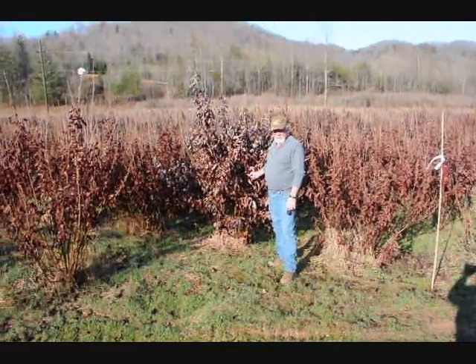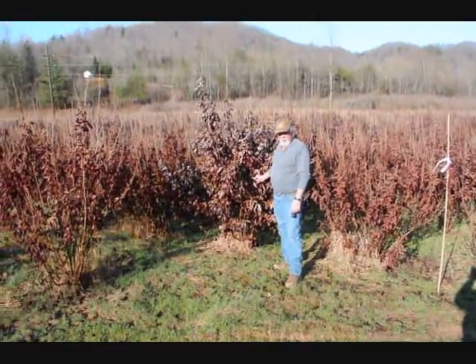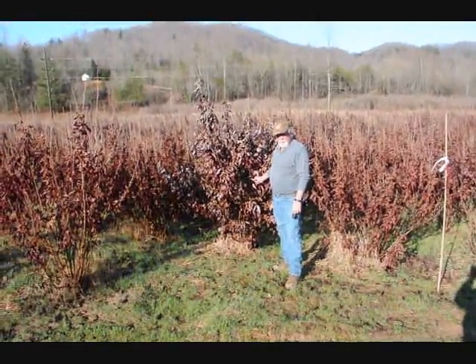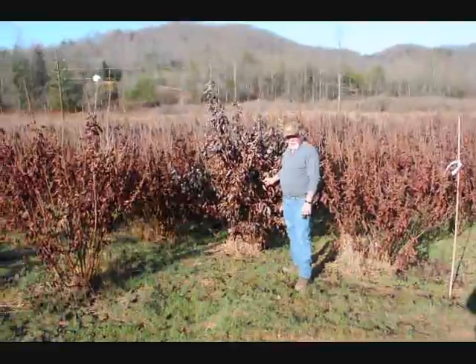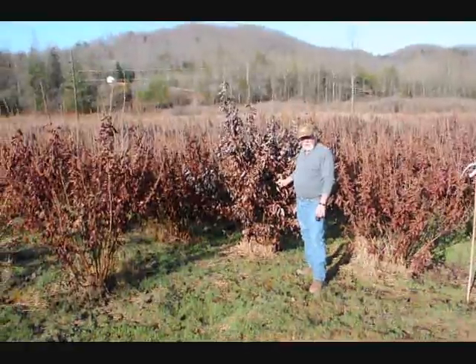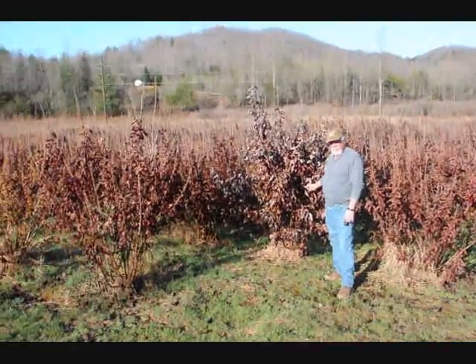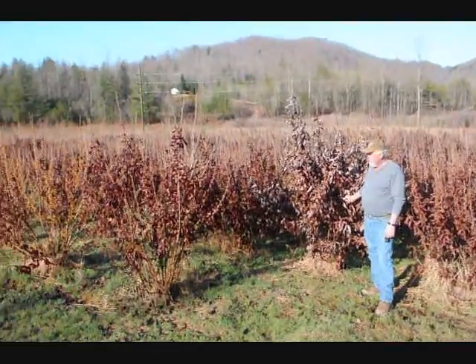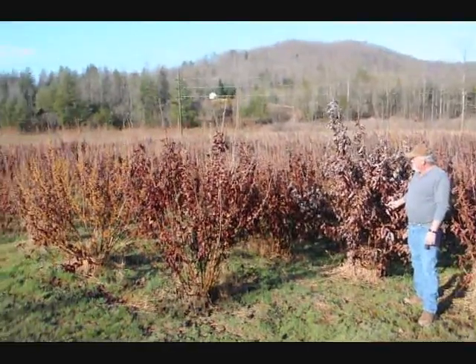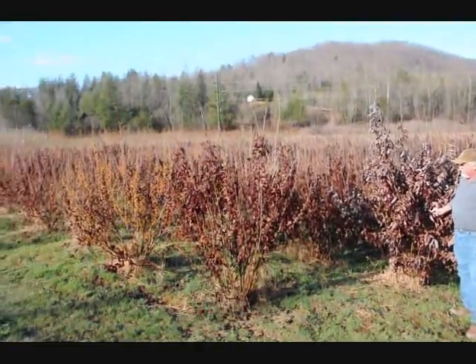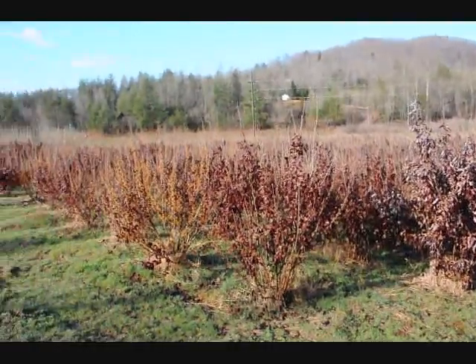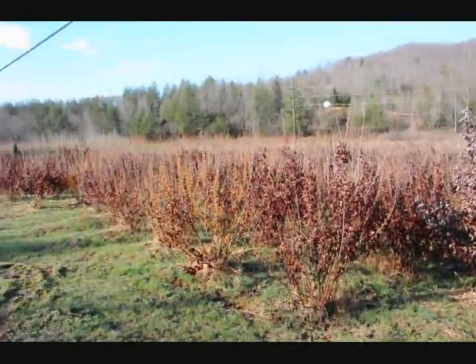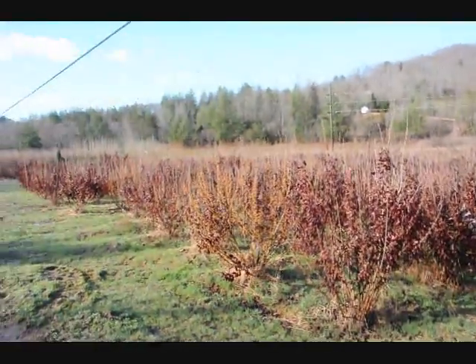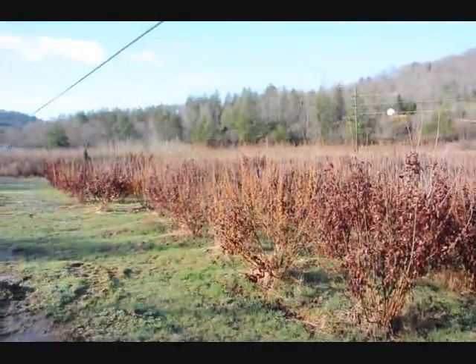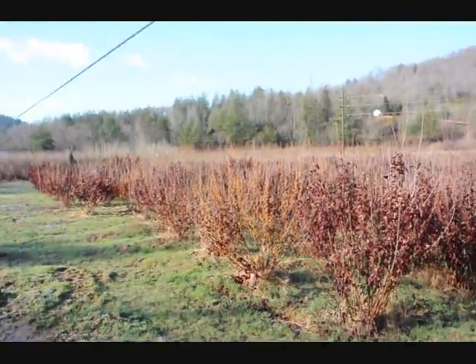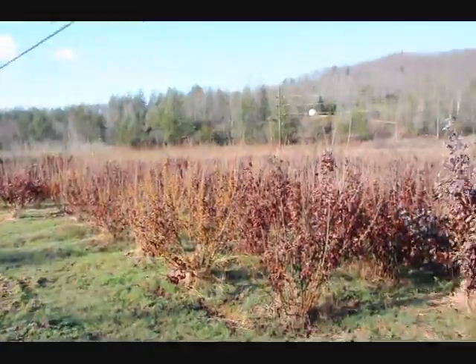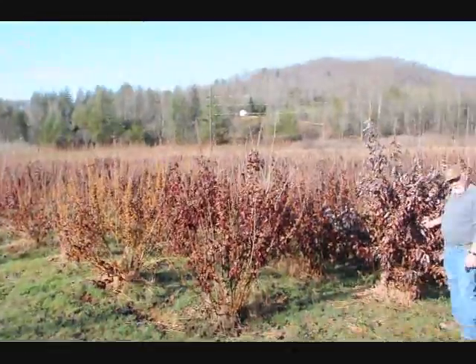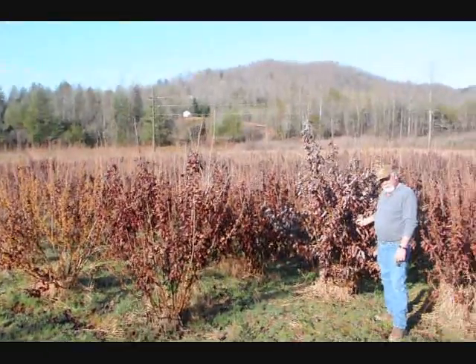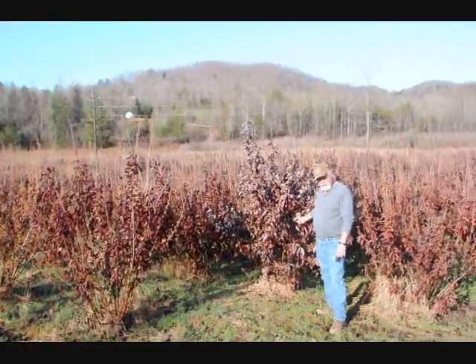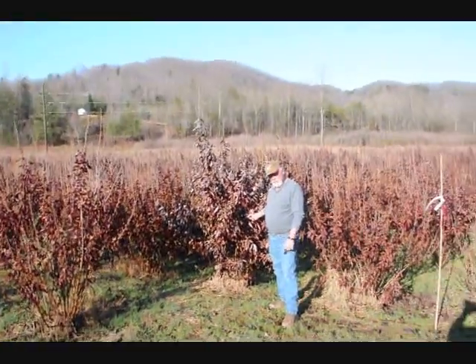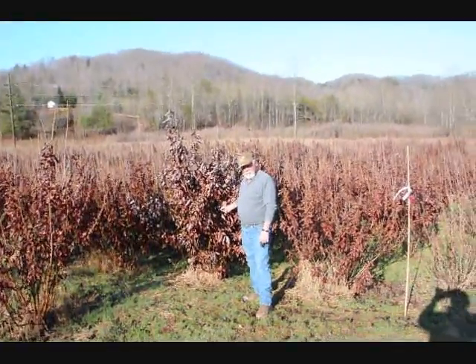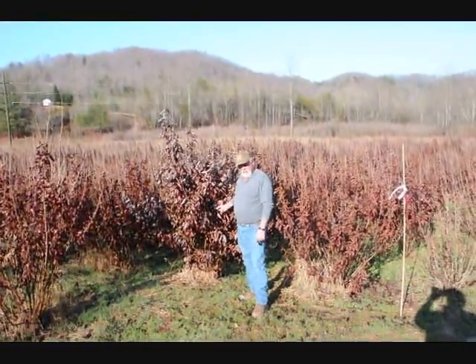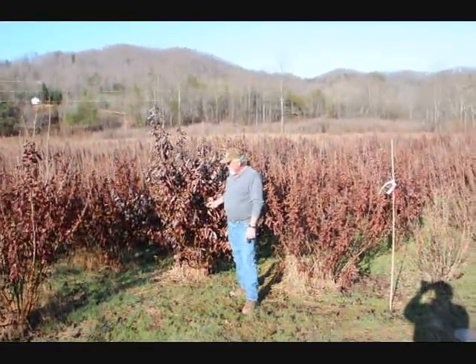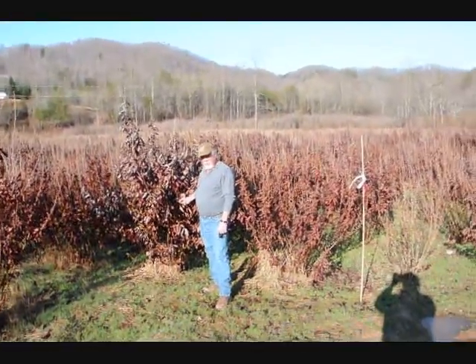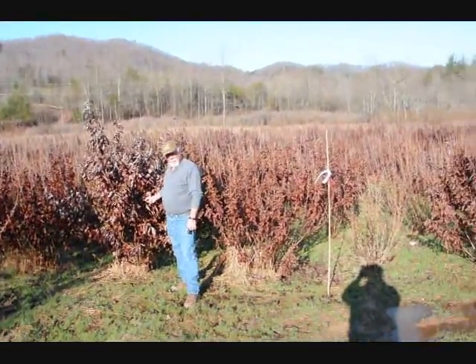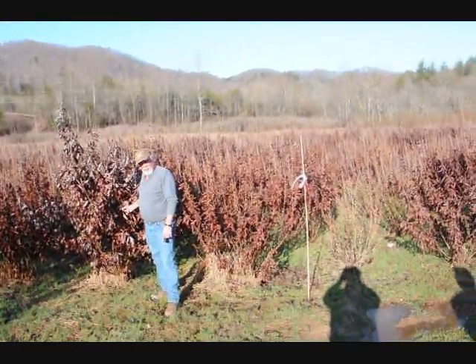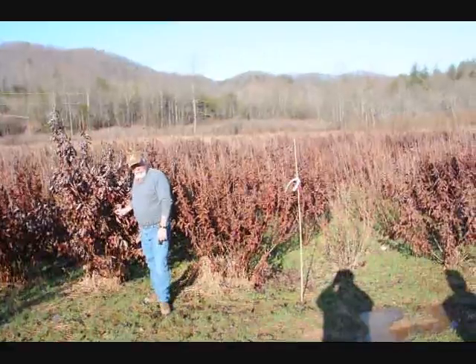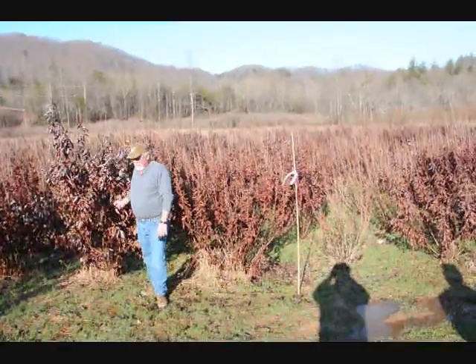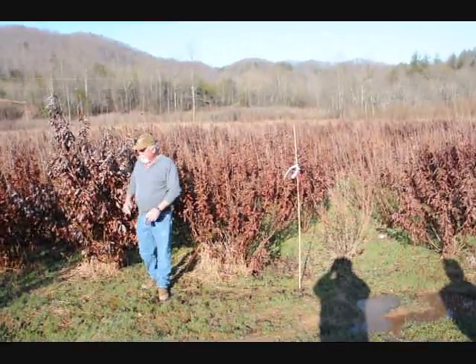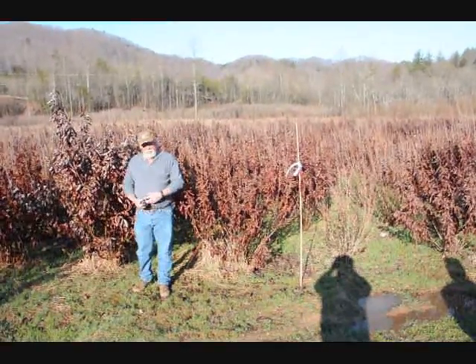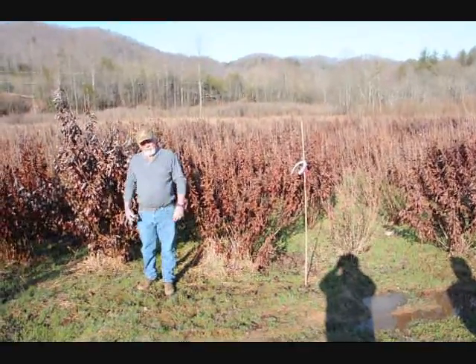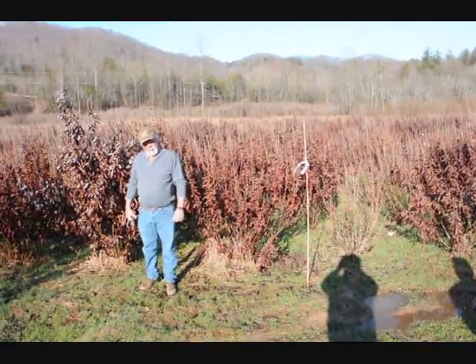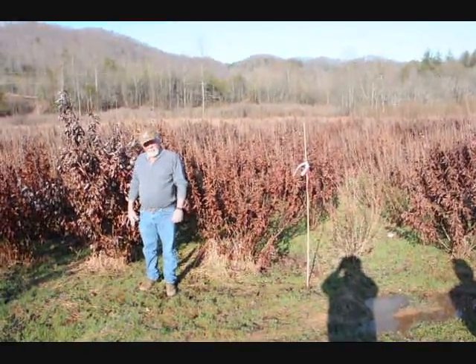This is a block of witch hazel vernalis. They run anywhere from about 4 to 5 up to 7 to 8, and some 8 to 9 down in the lower end. Beautiful heavy block. Very nice plant. Good native tree.